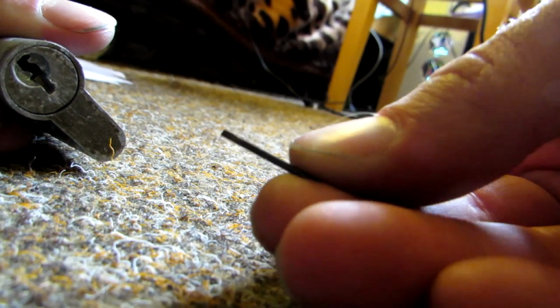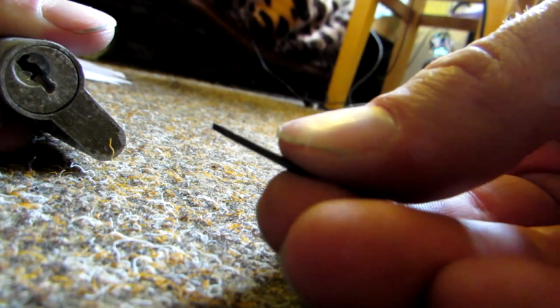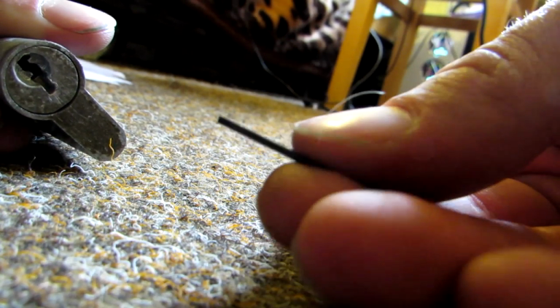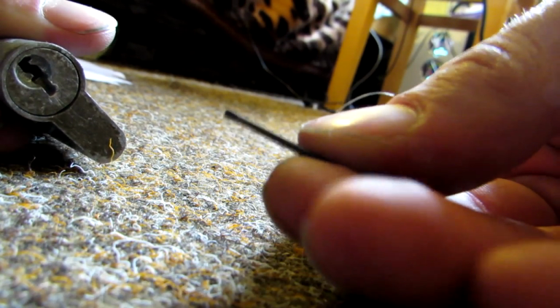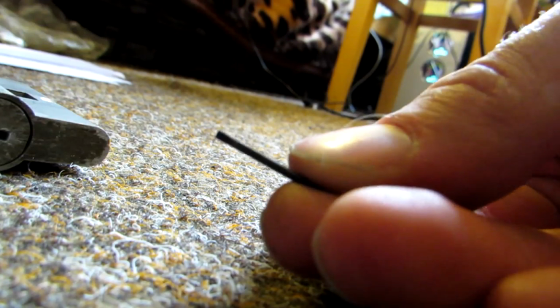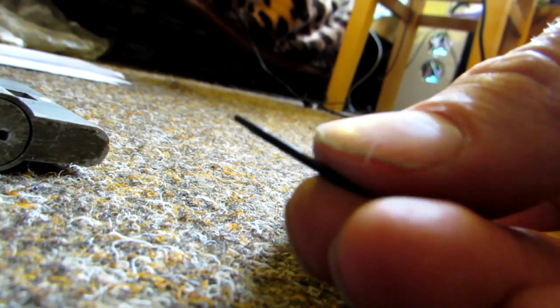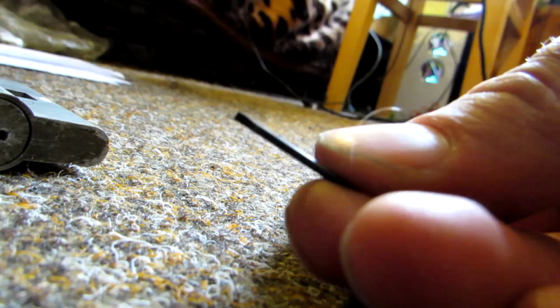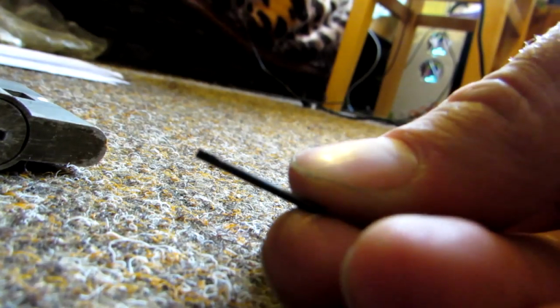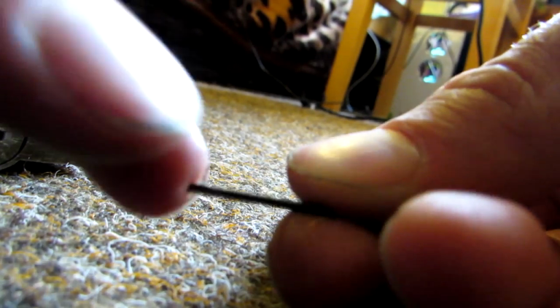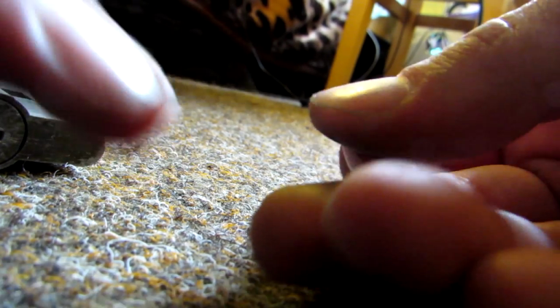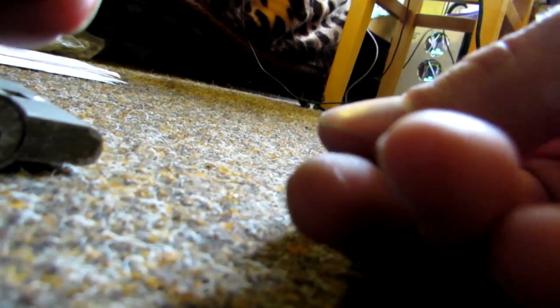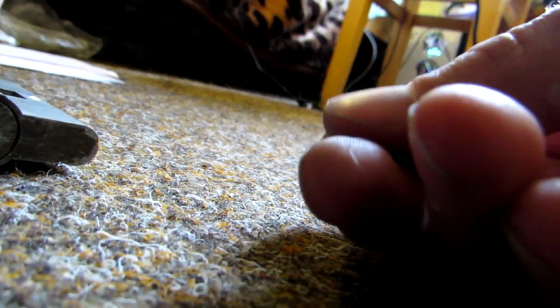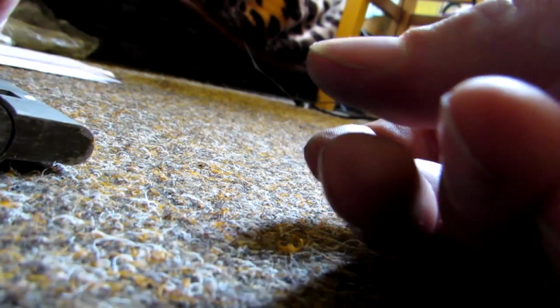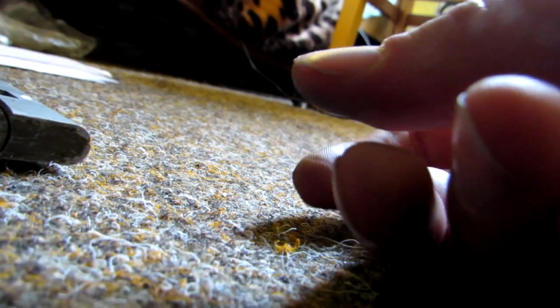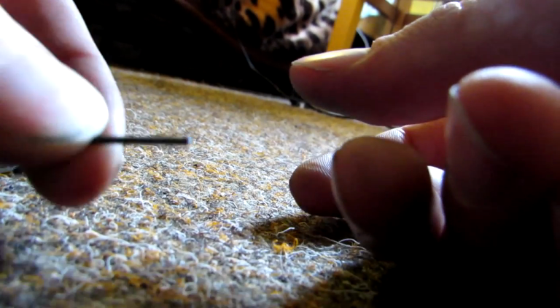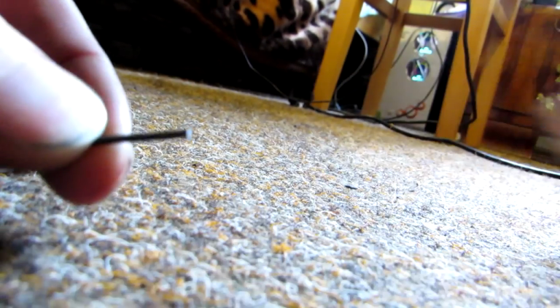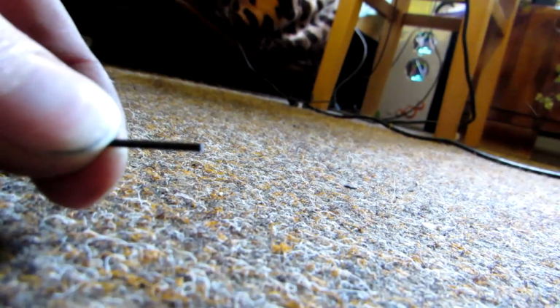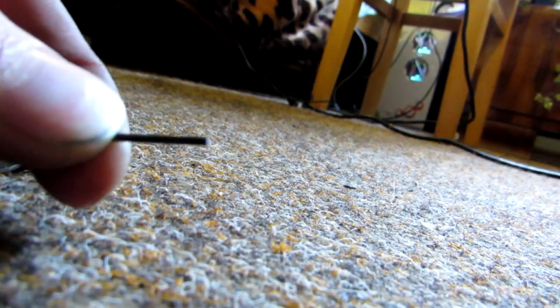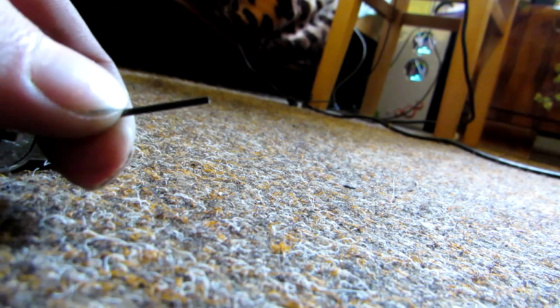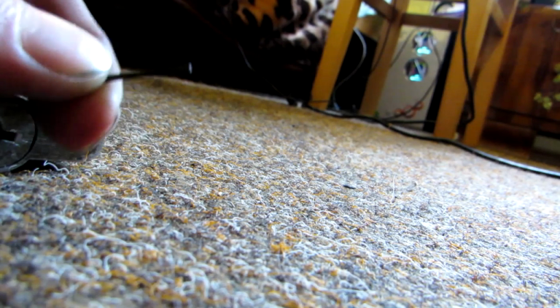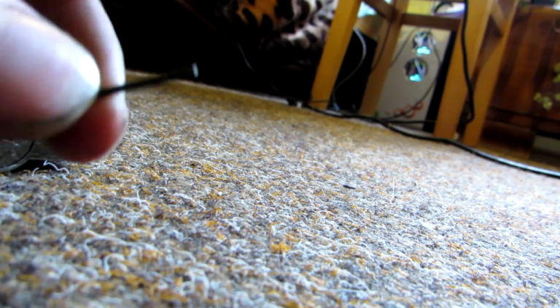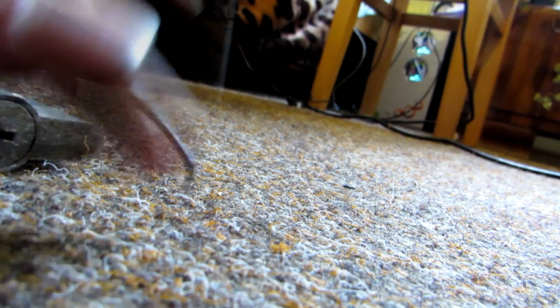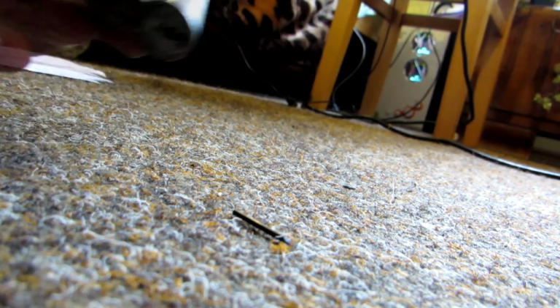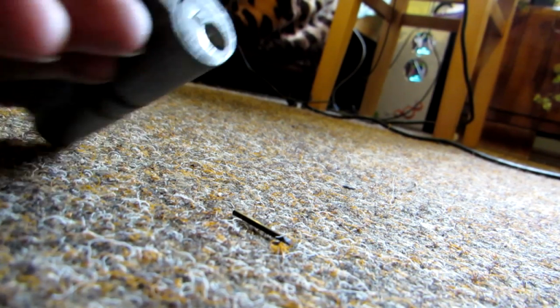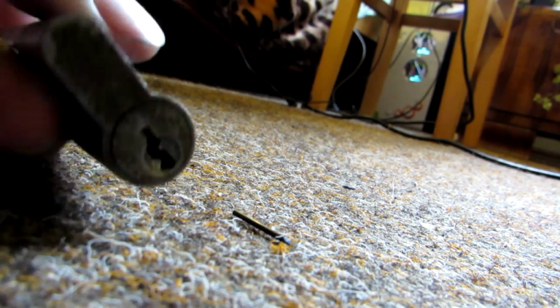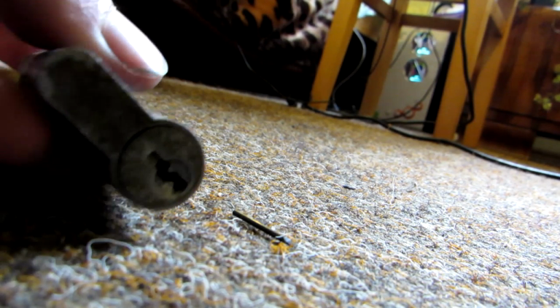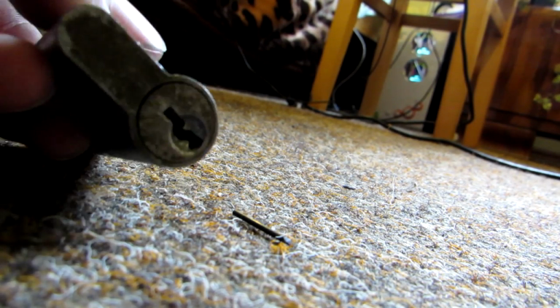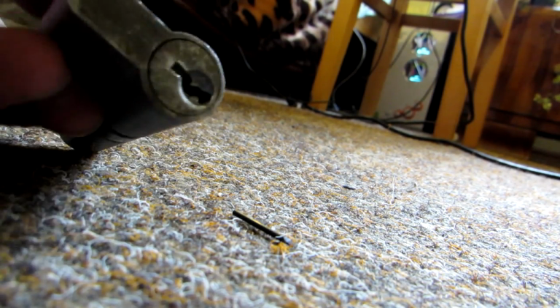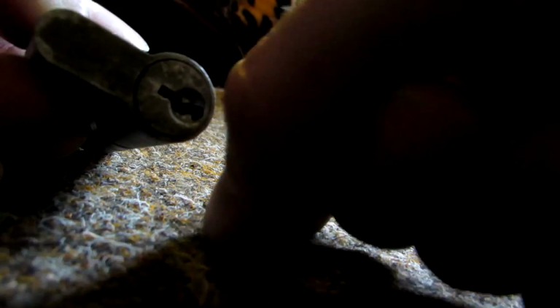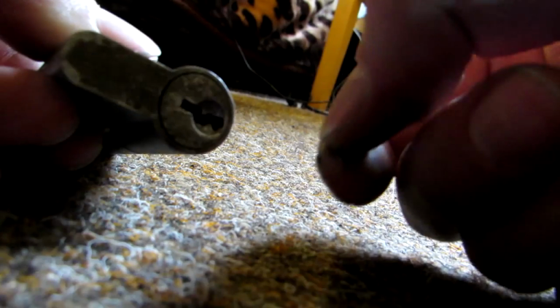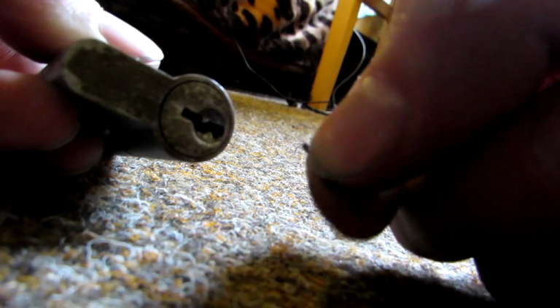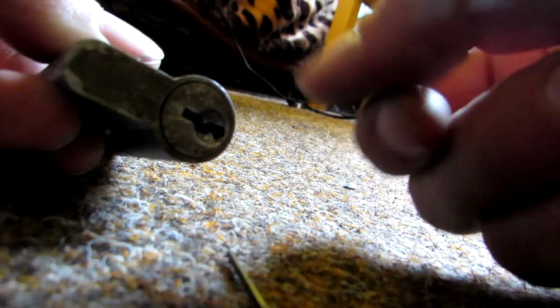This is the end of the screwdriver — see it's a small one. It's actually made from some kind of steel, which is probably why it broke. And that's how you get these kinds of pieces out of your locks.